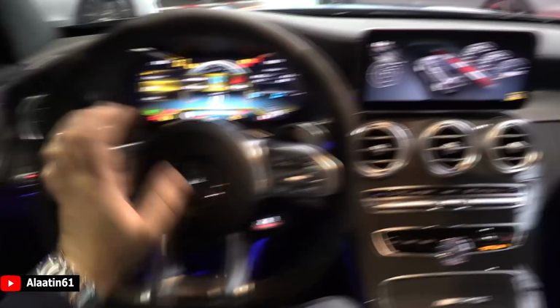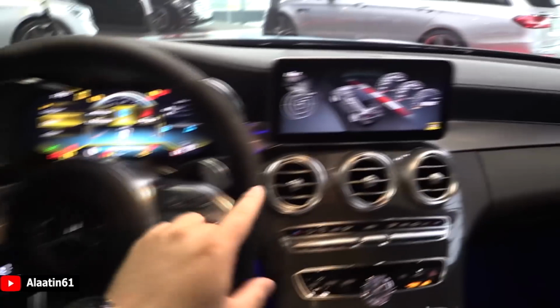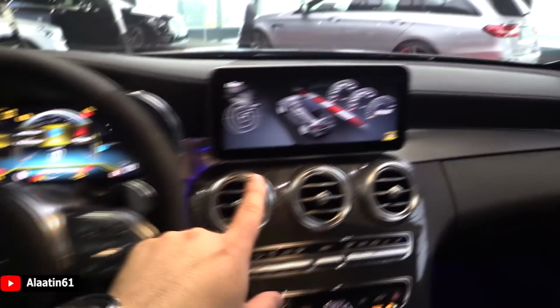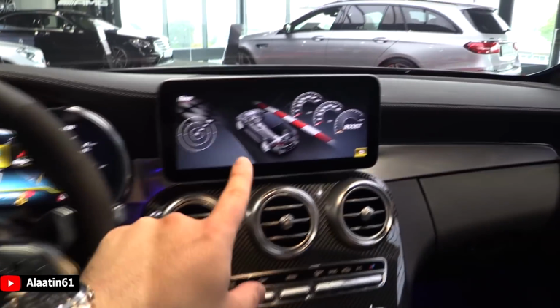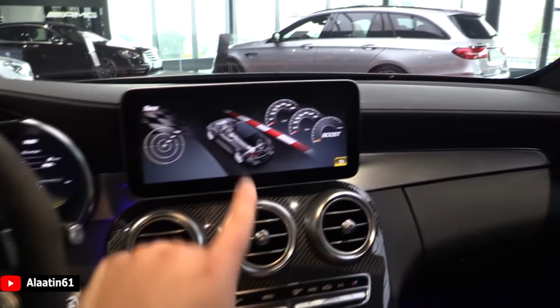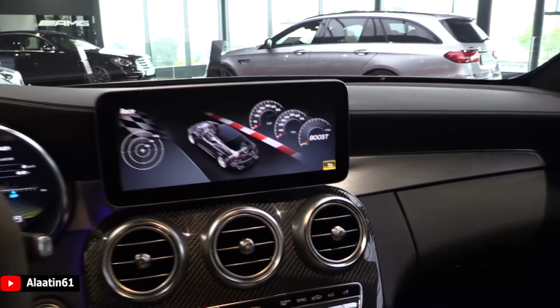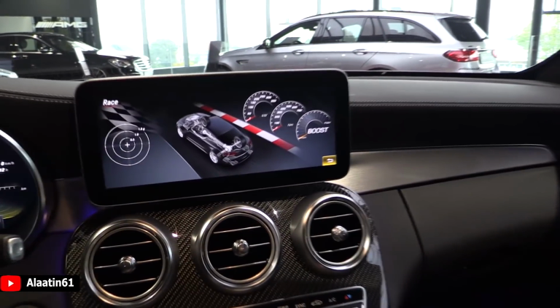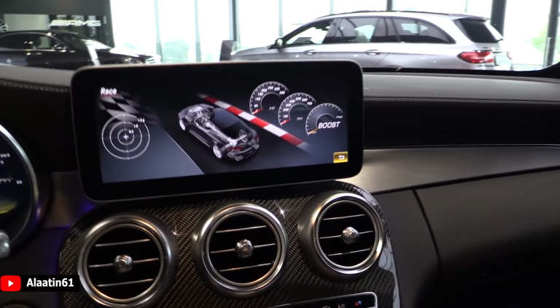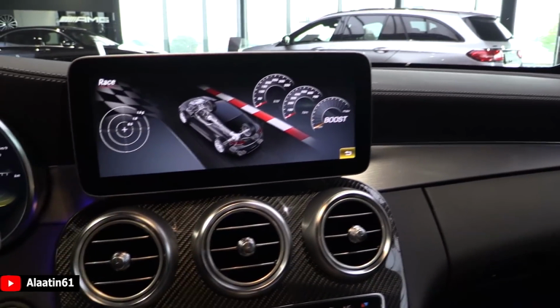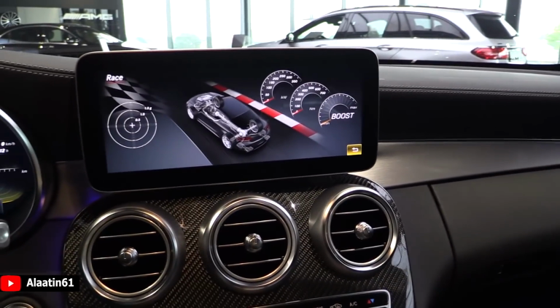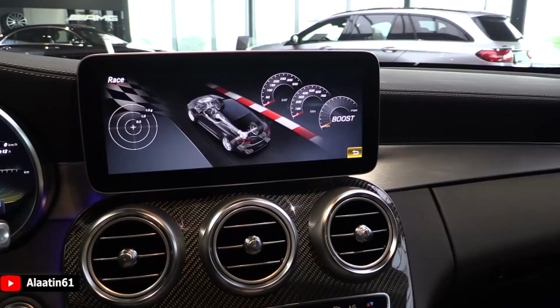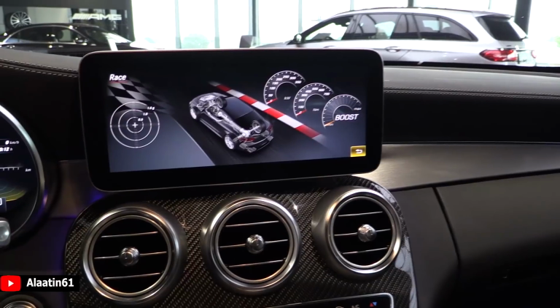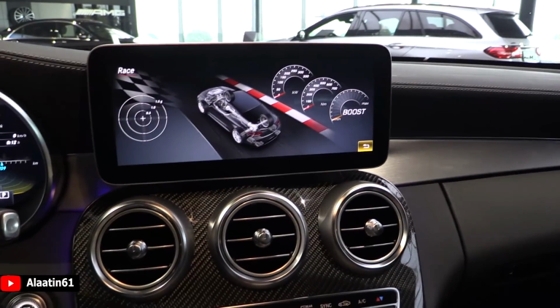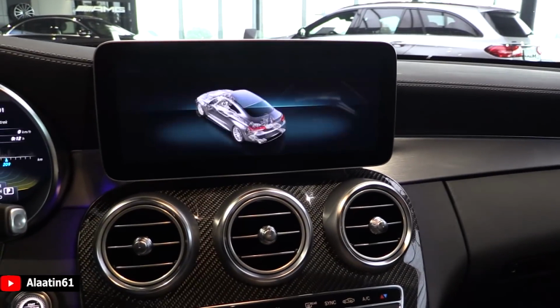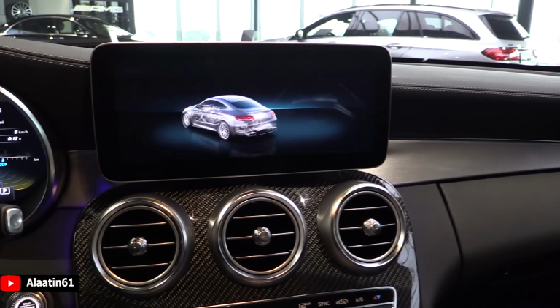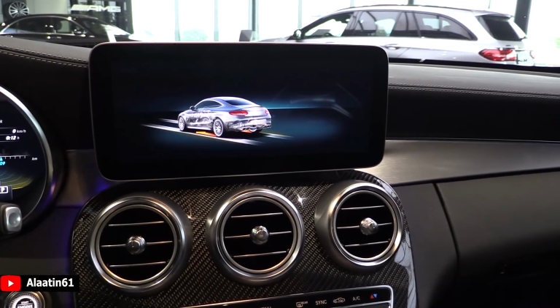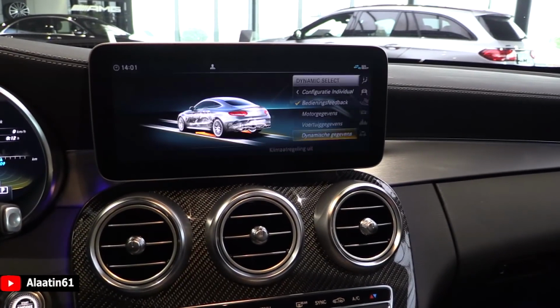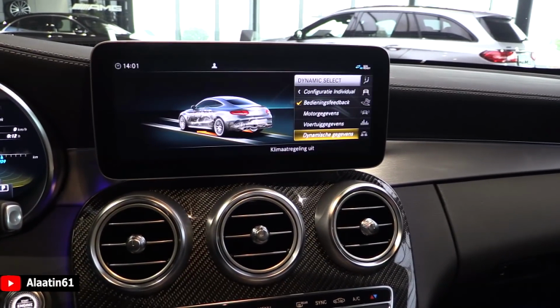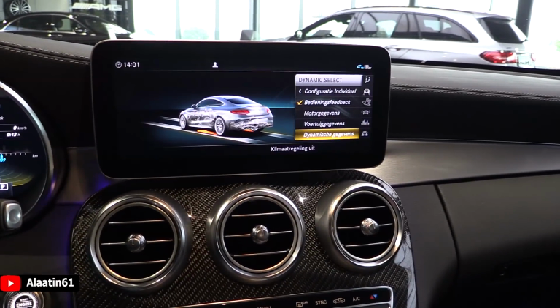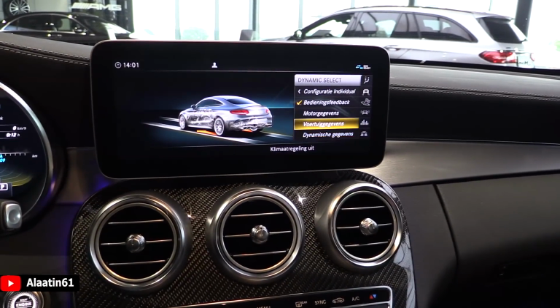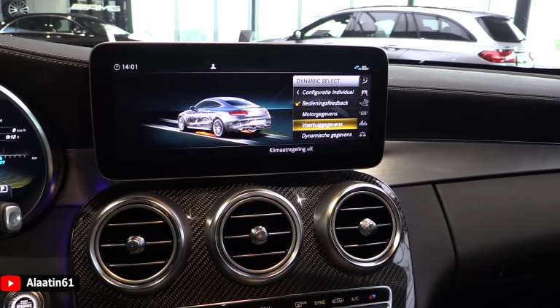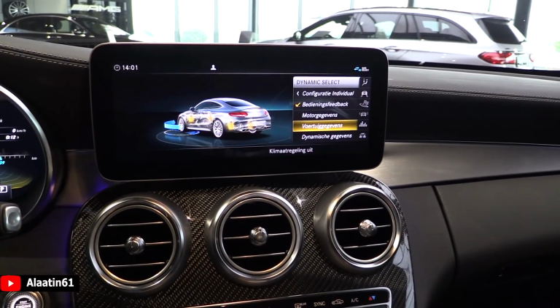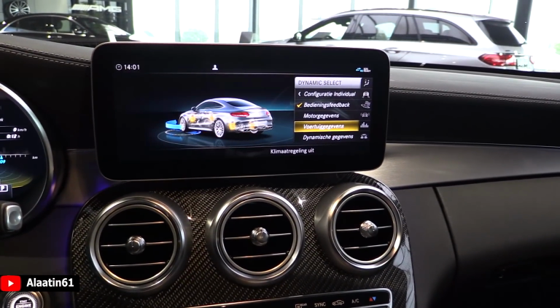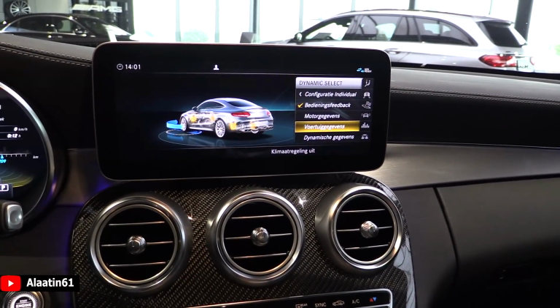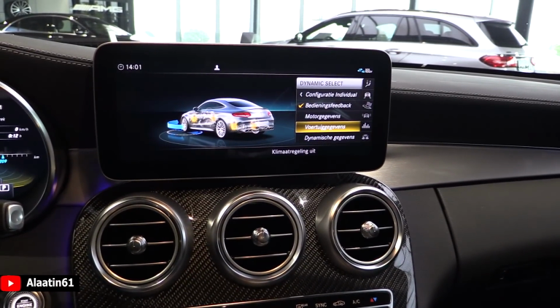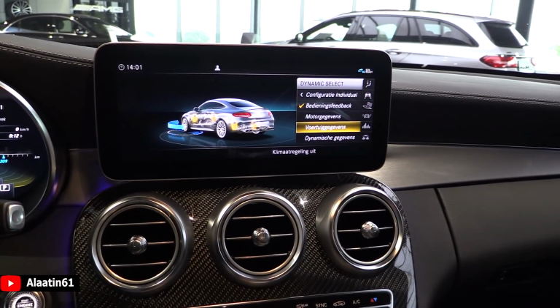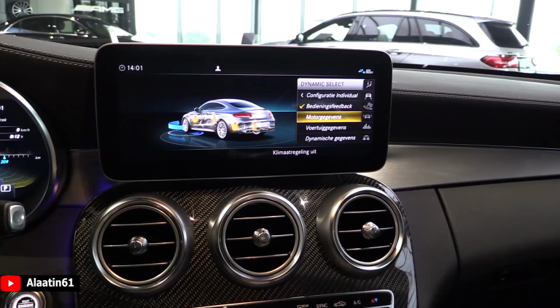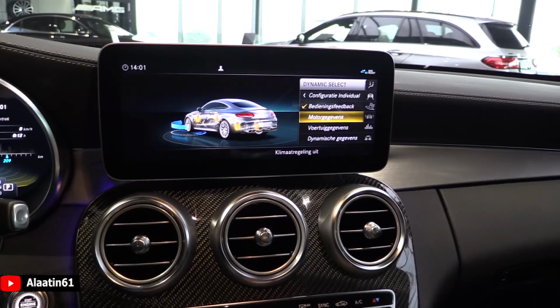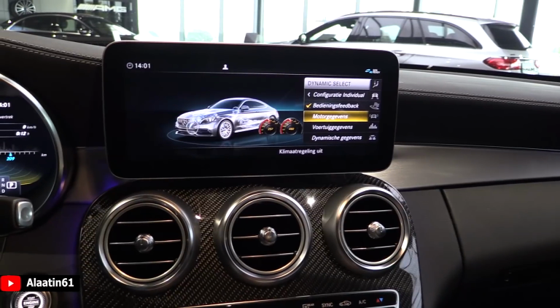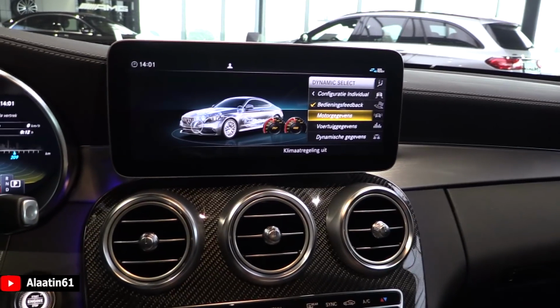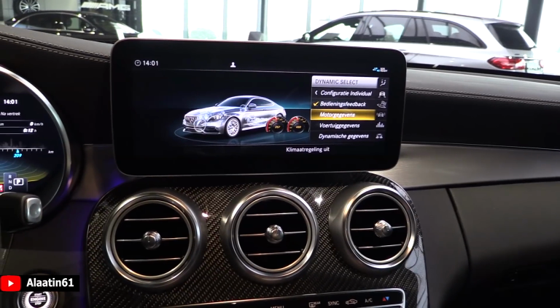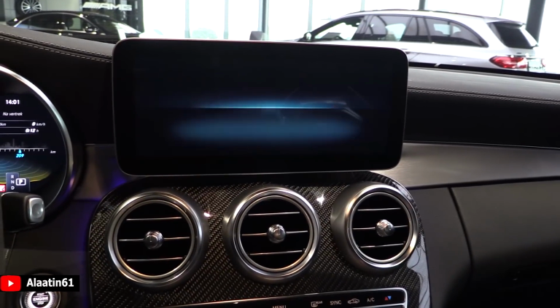And these menus are also new - you can see different menus: dynamic information, car information, engine information.